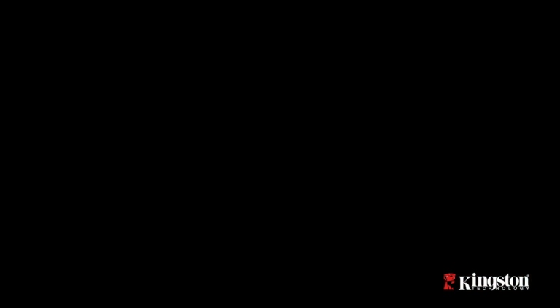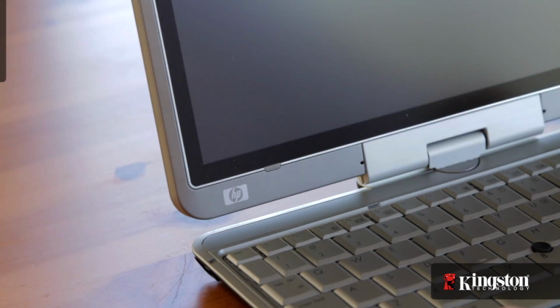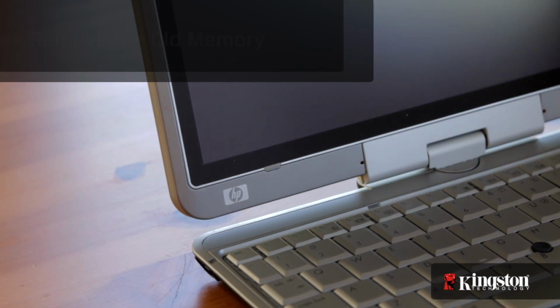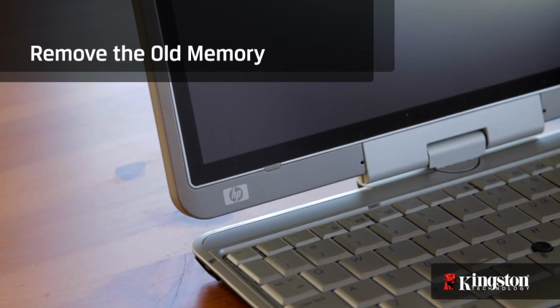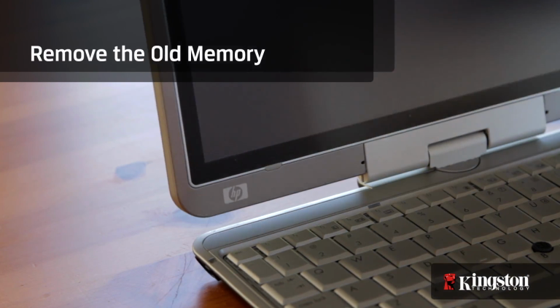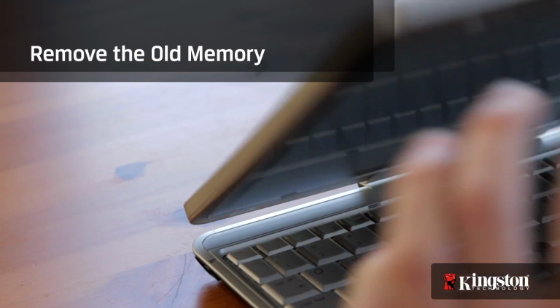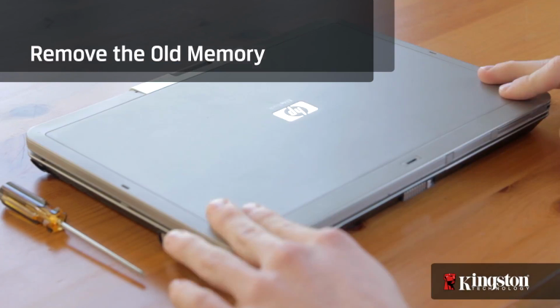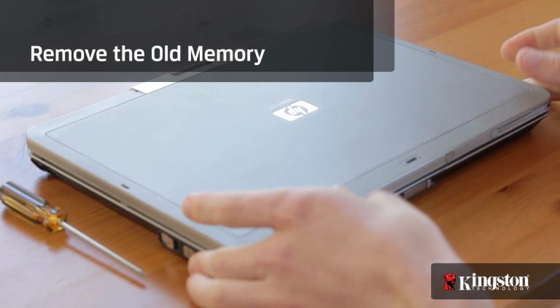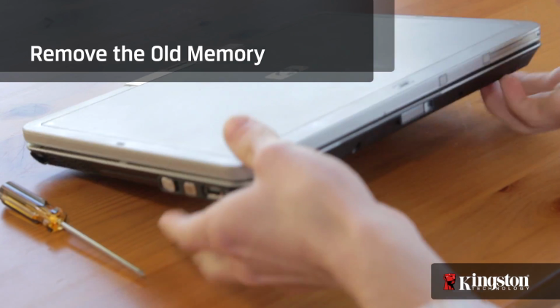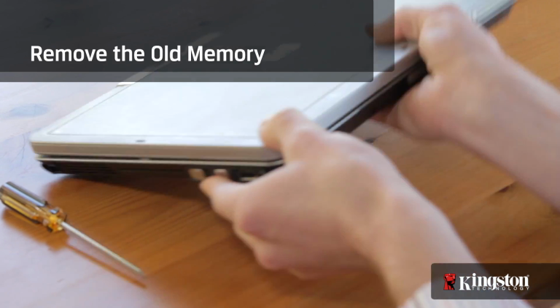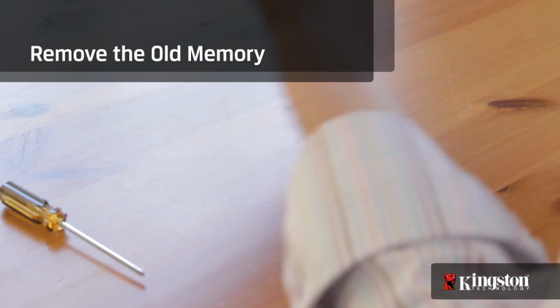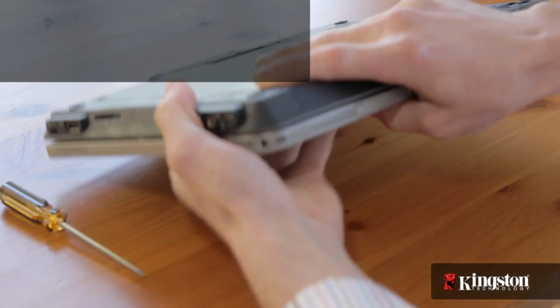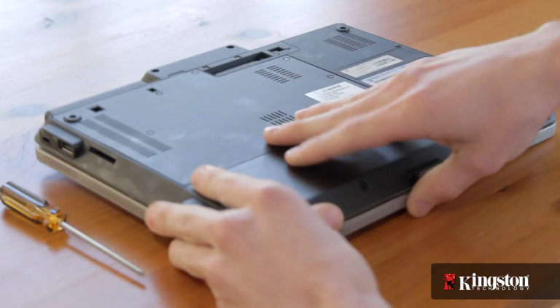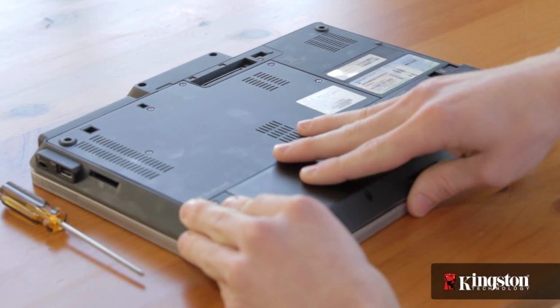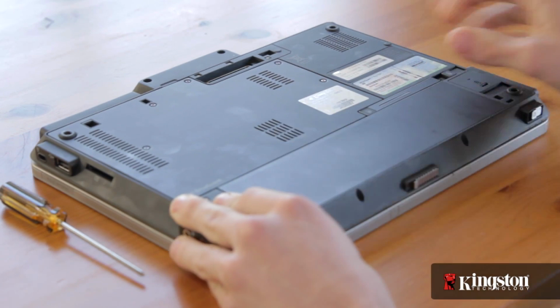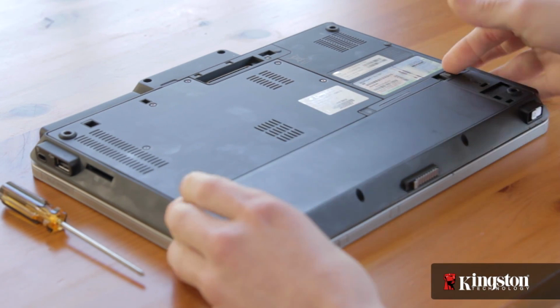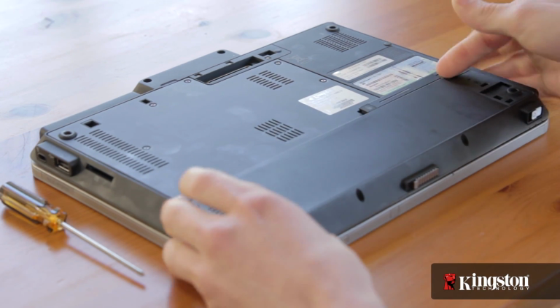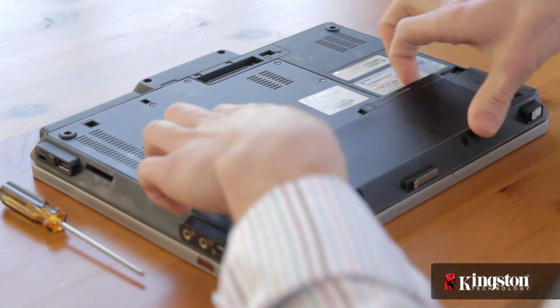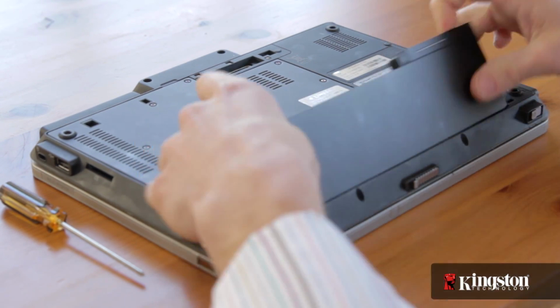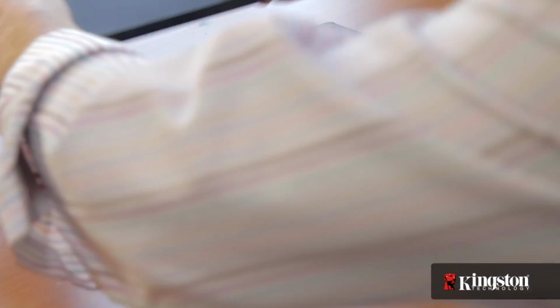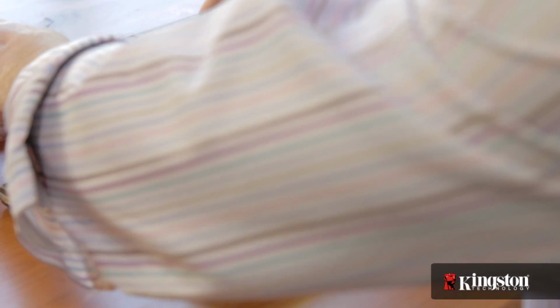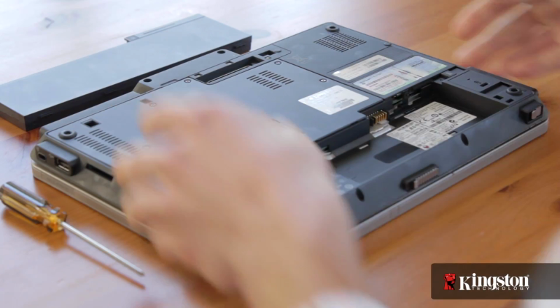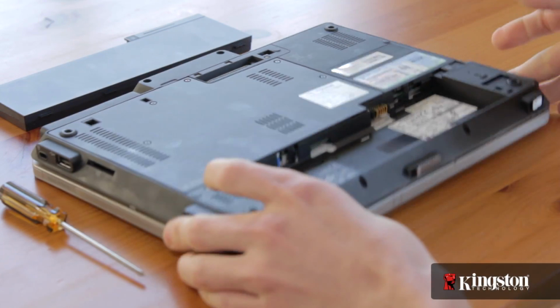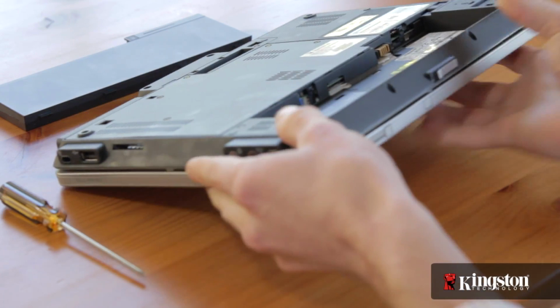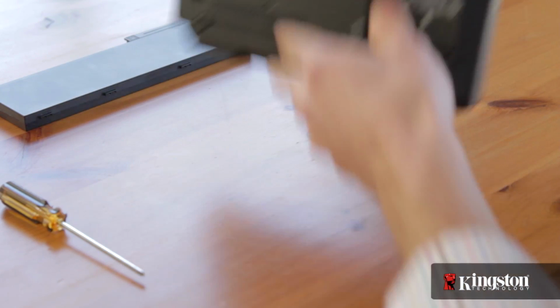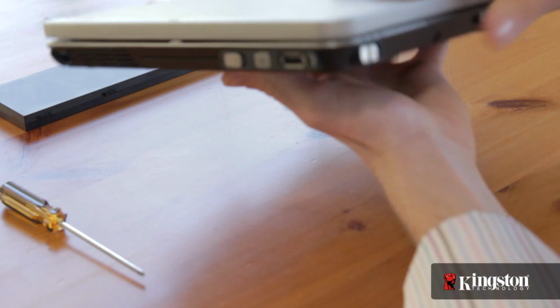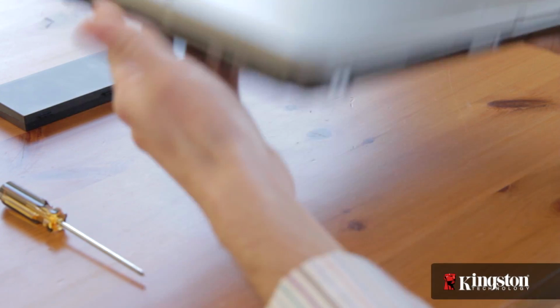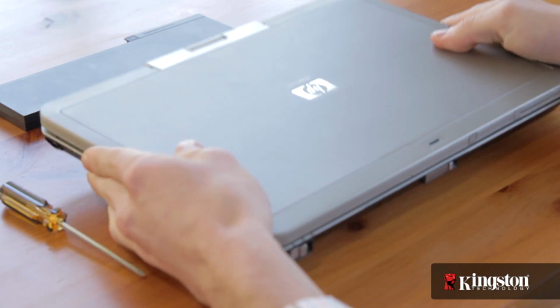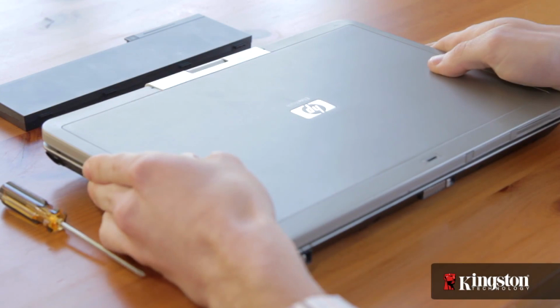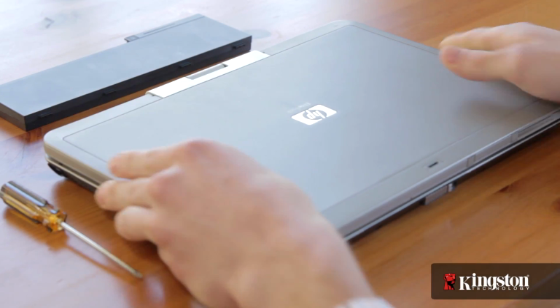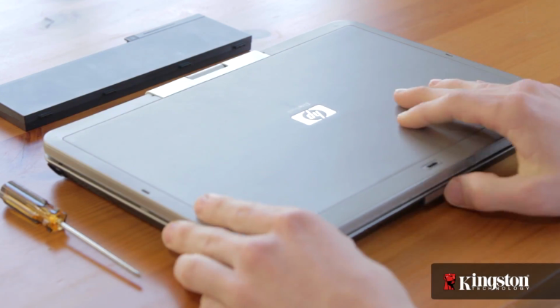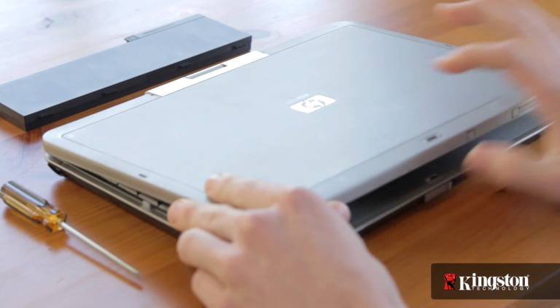Before removing the old memory, first shut down your computer. Once it's completely off, remove the battery. And just to be sure that all the remaining power is drained from the computer, flip it over and press the power button after the battery has been removed.